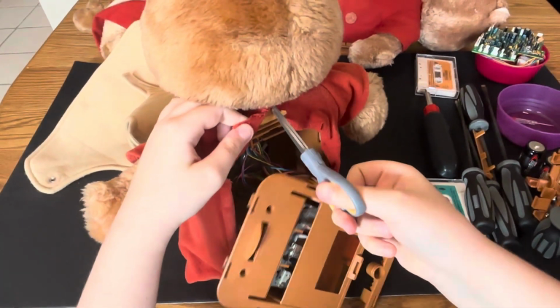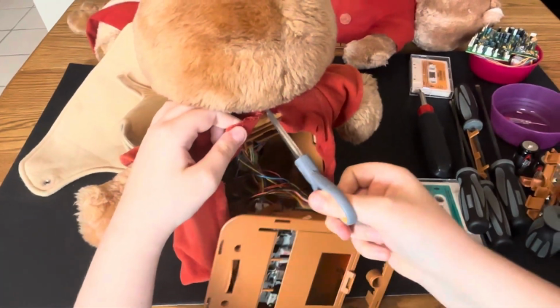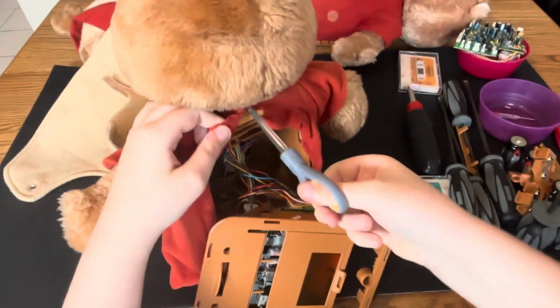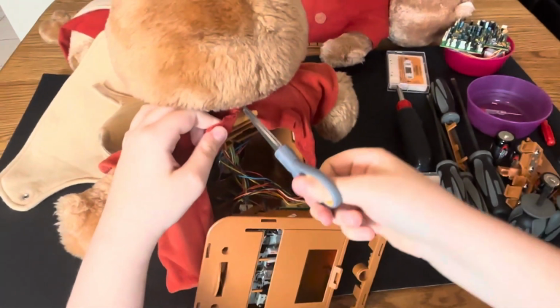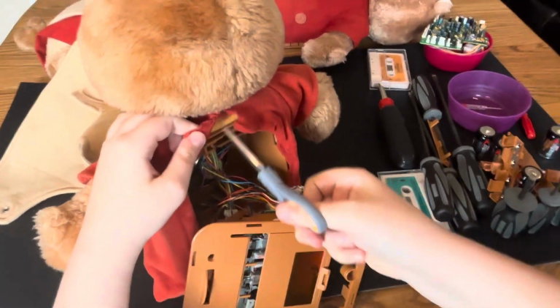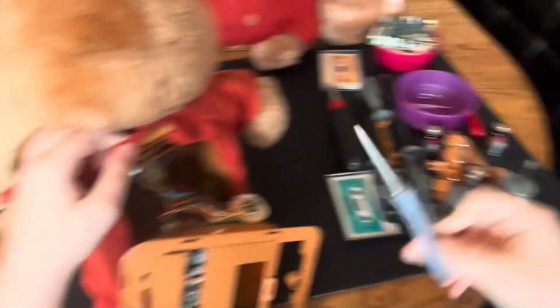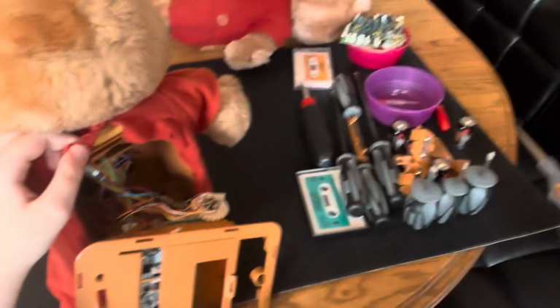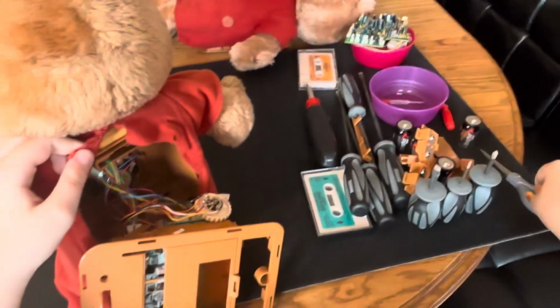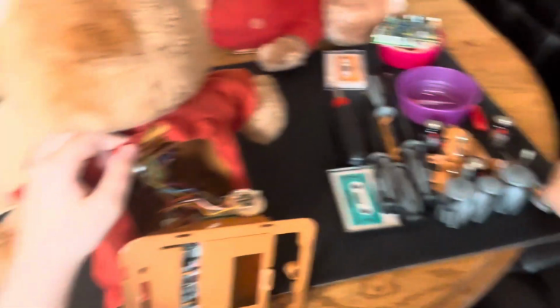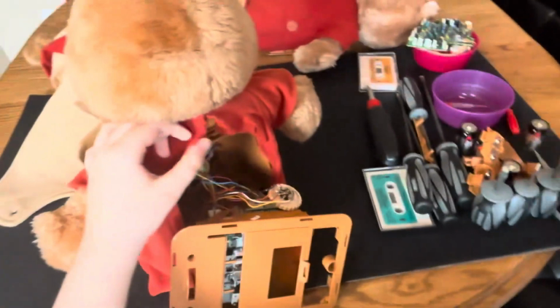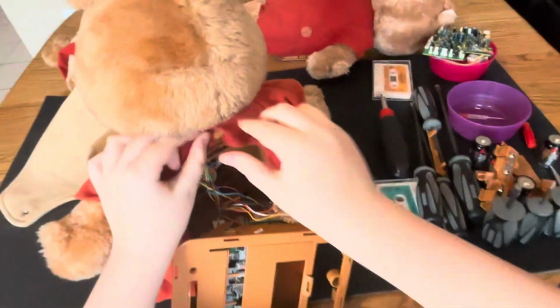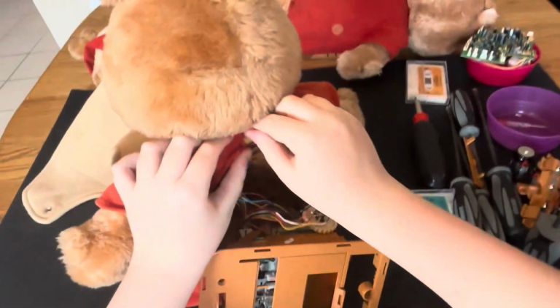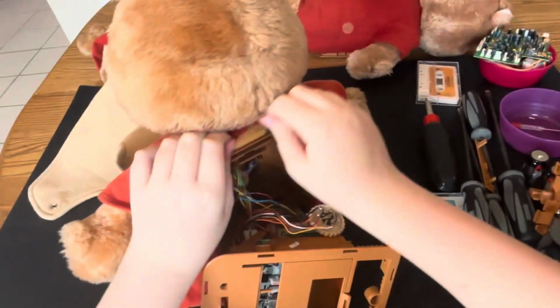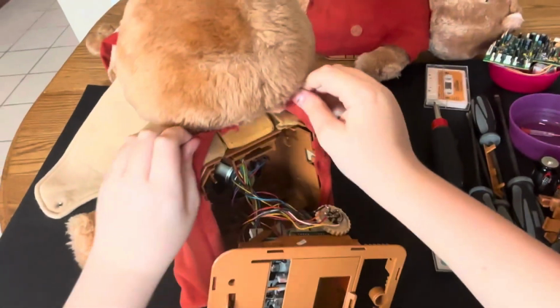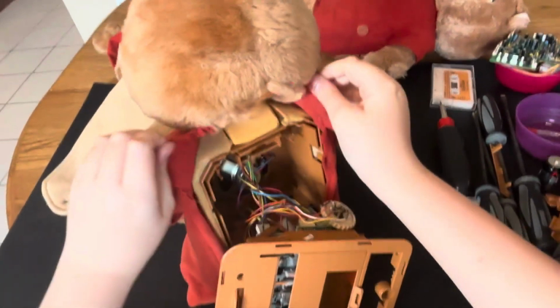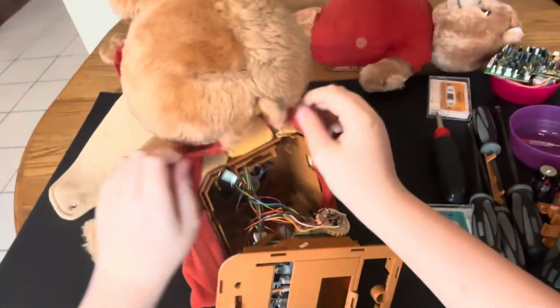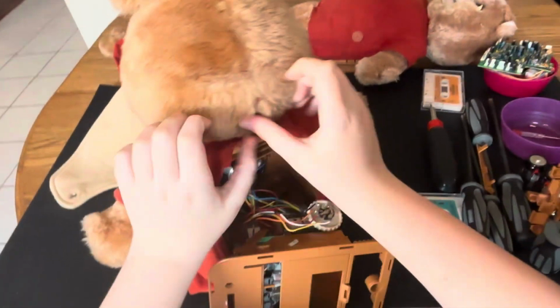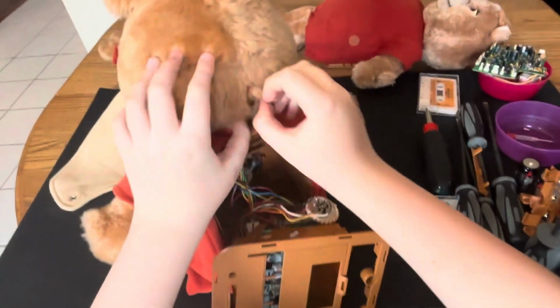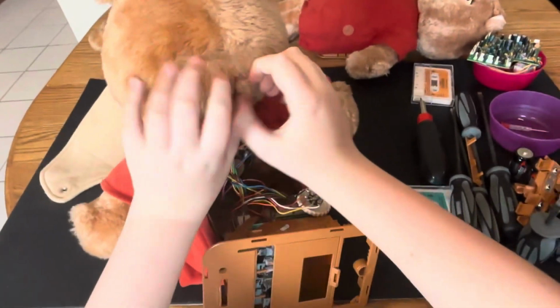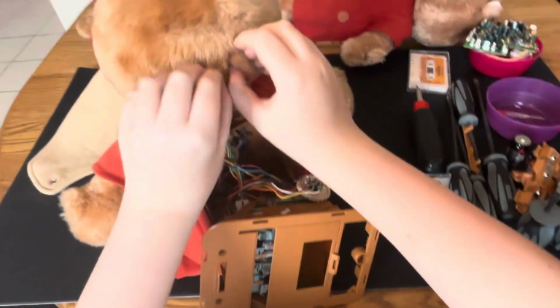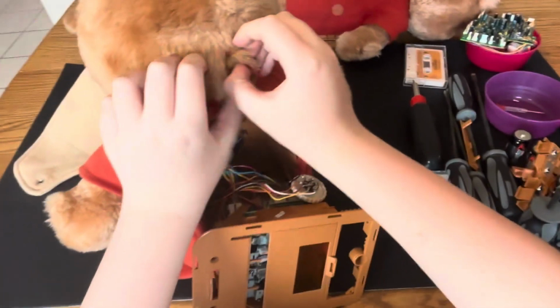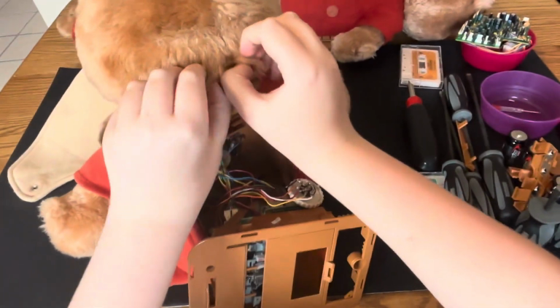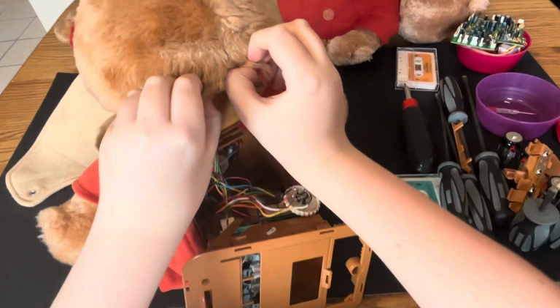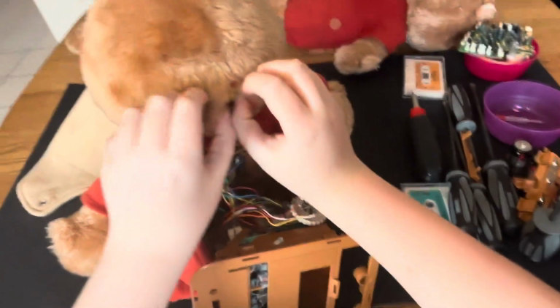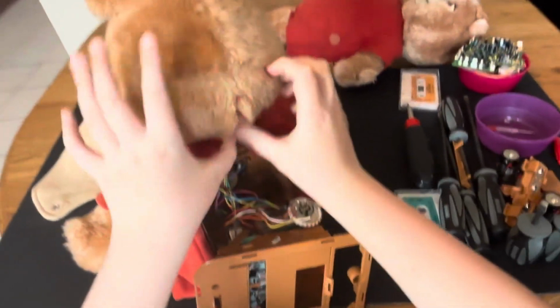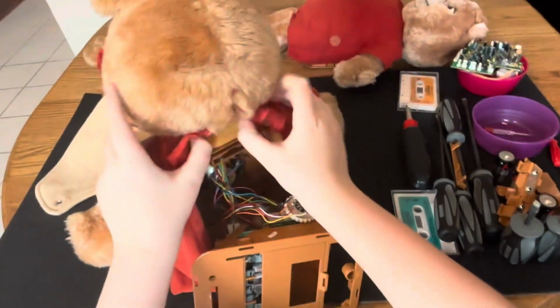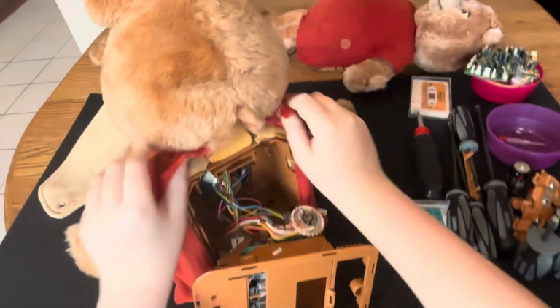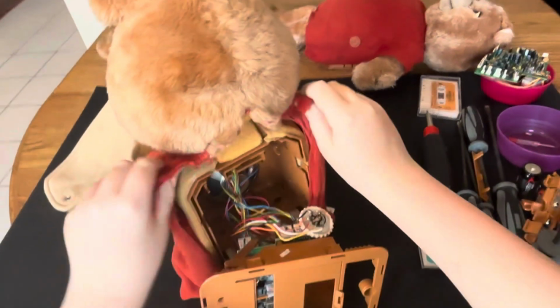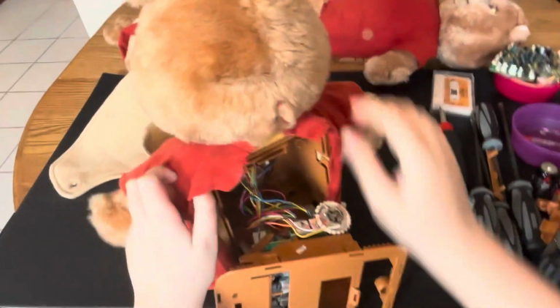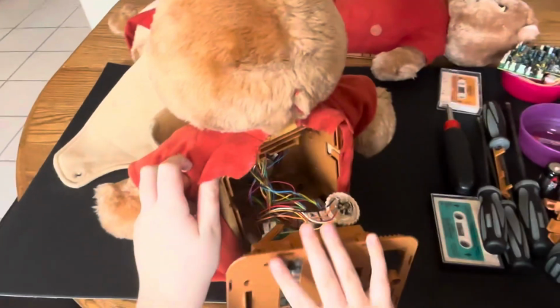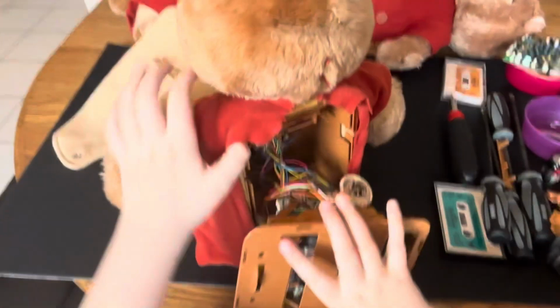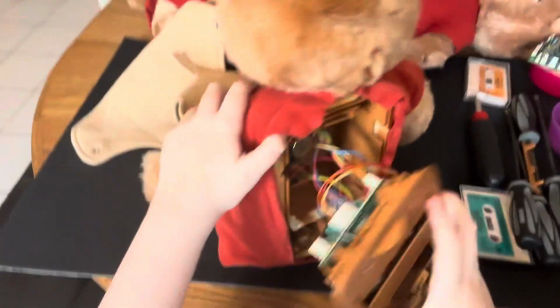Trying to get to the seam — we'll cut there. Oh, there we are, now we're getting somewhere.